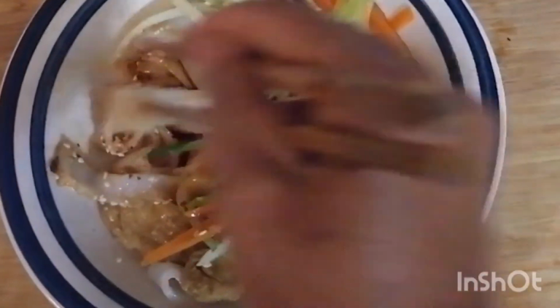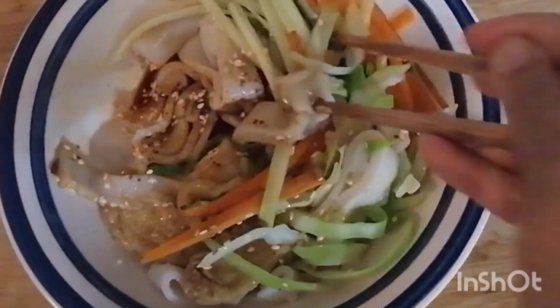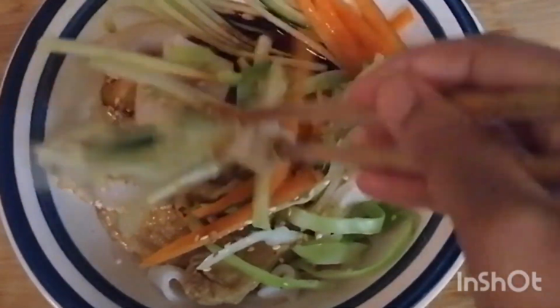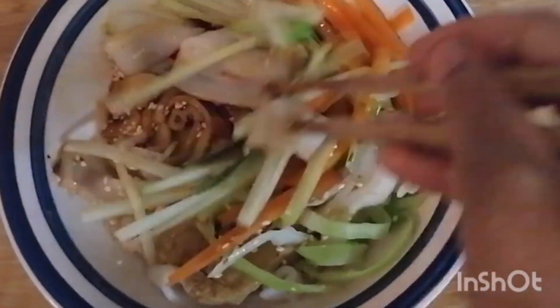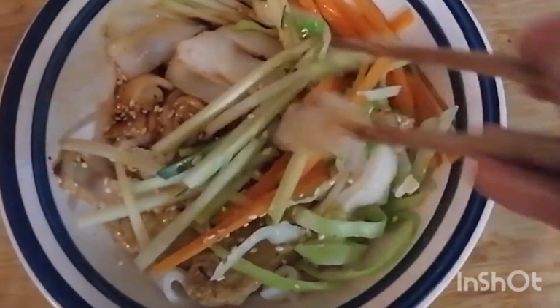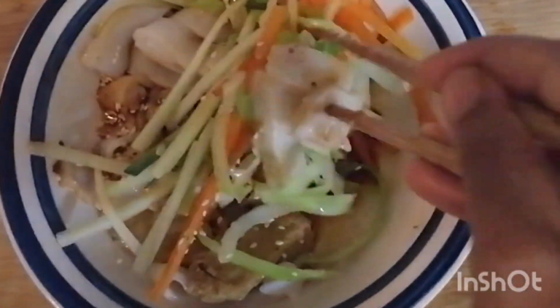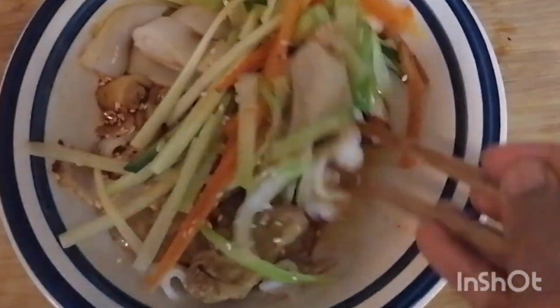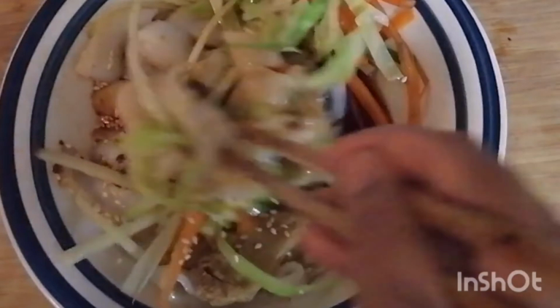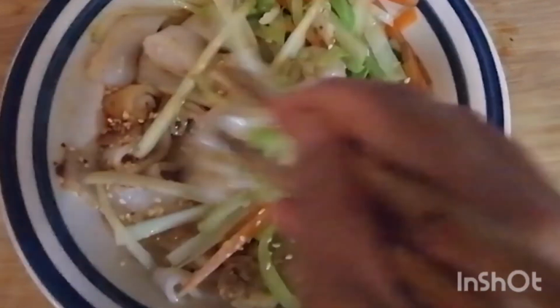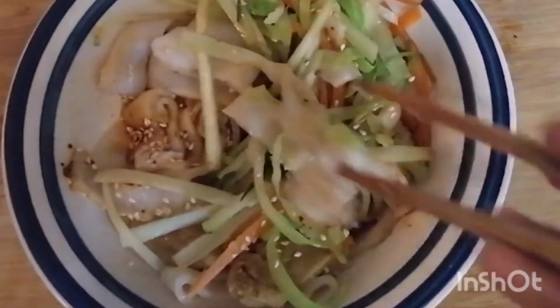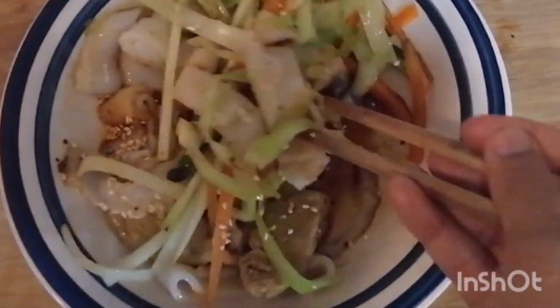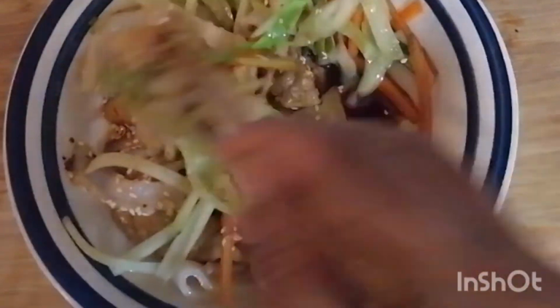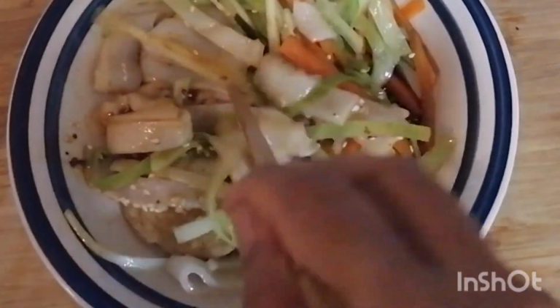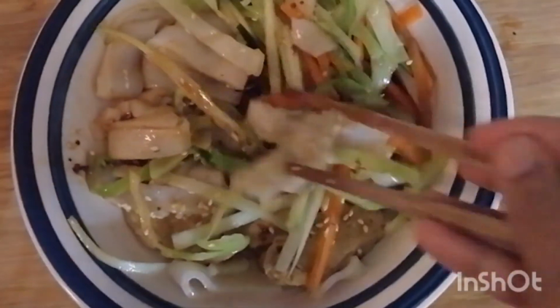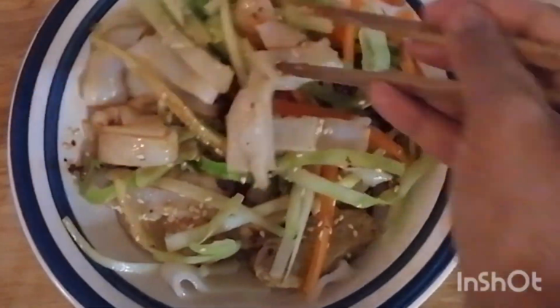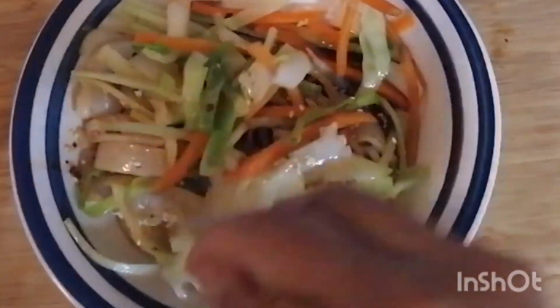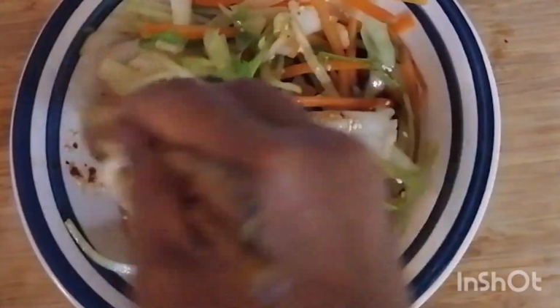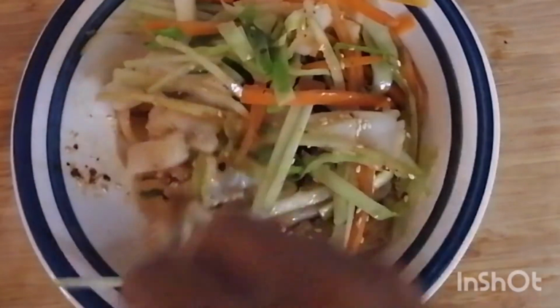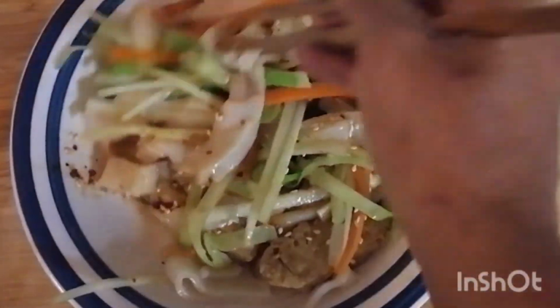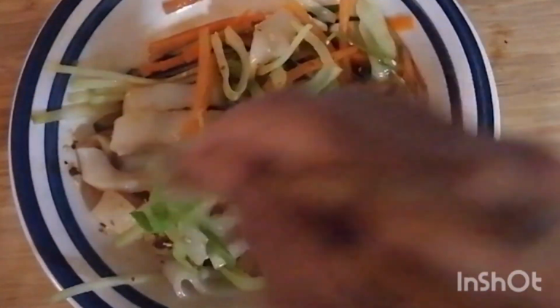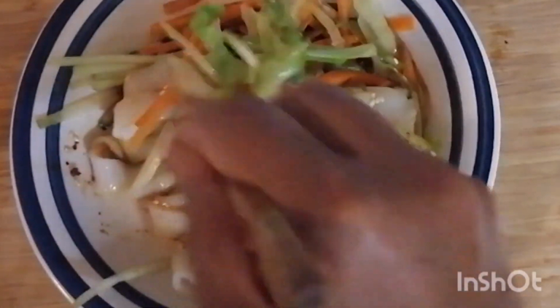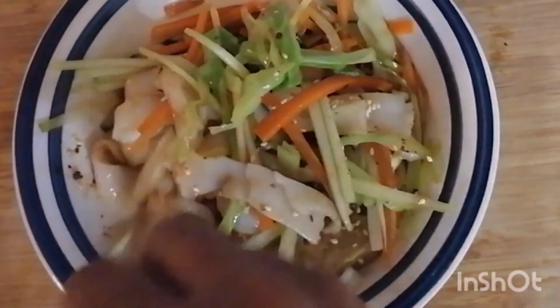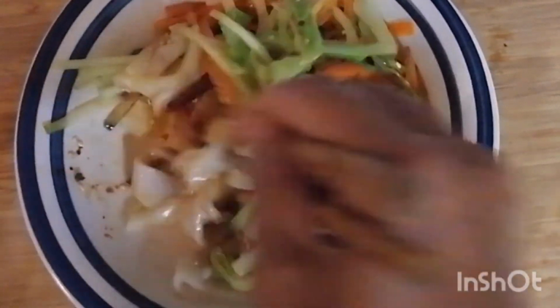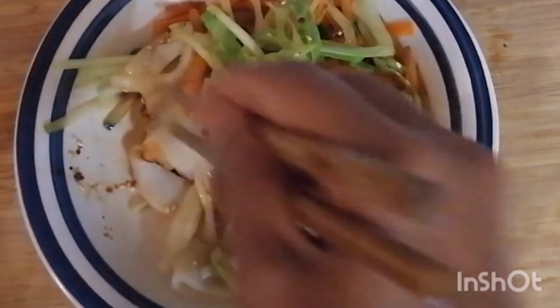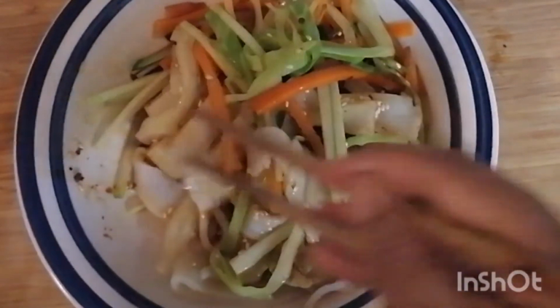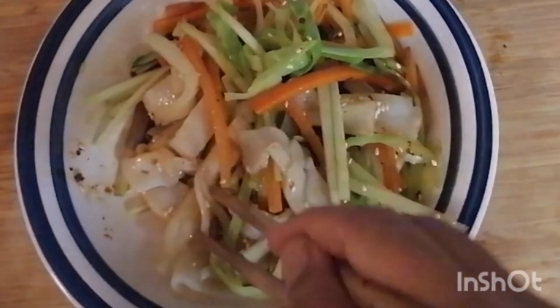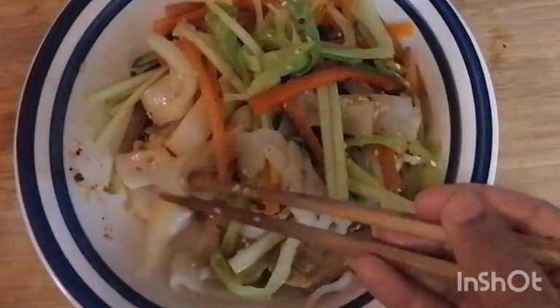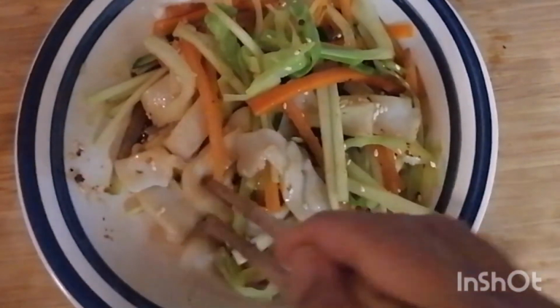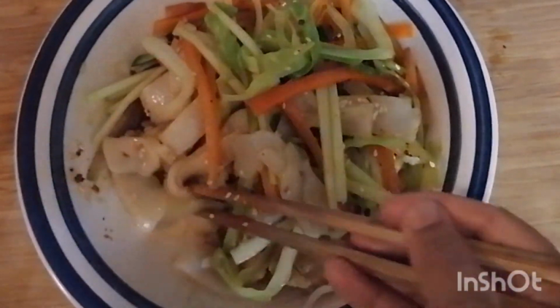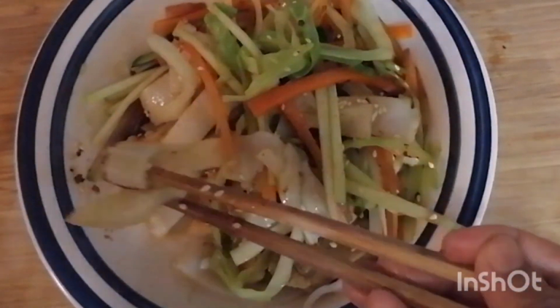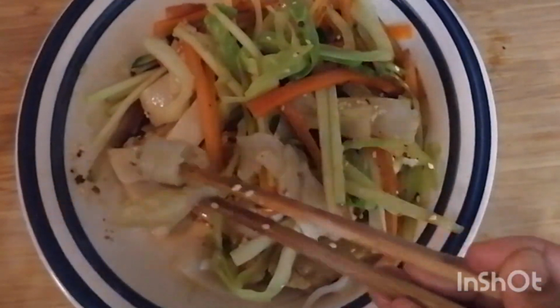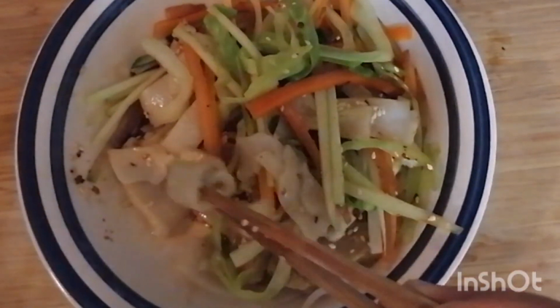Bon appétit! We hope you enjoy the video. Thanks a lot for watching — enjoy this great food. Bye for now and we'll see you again soon.